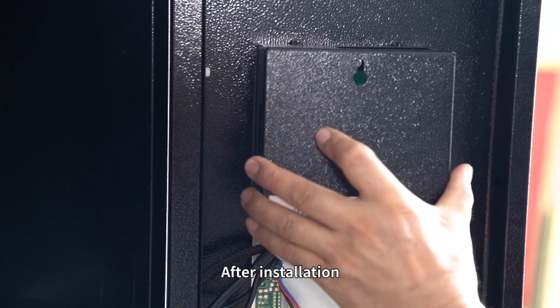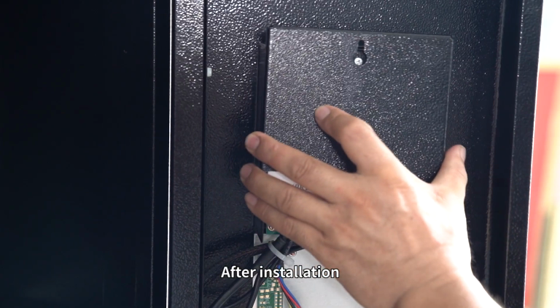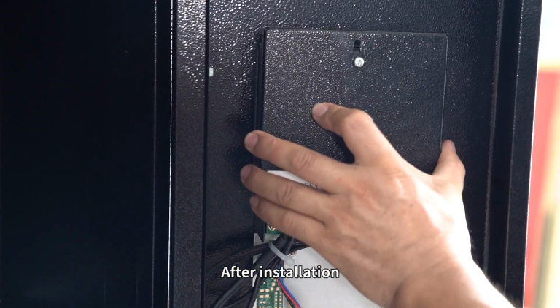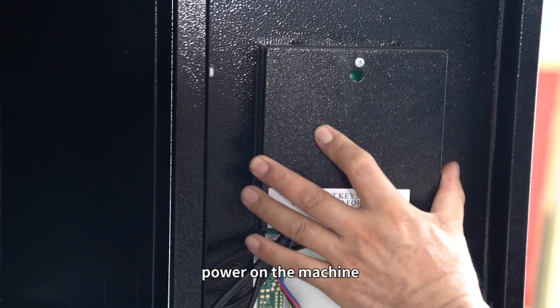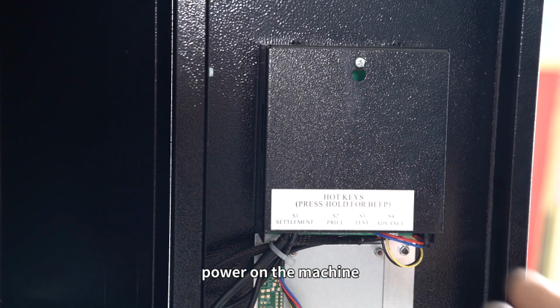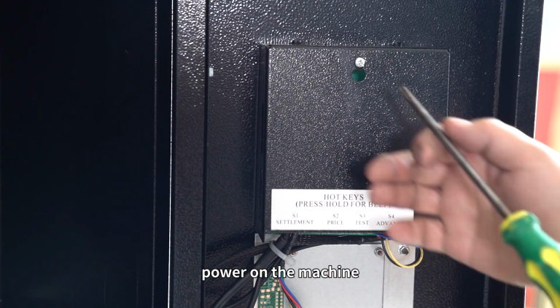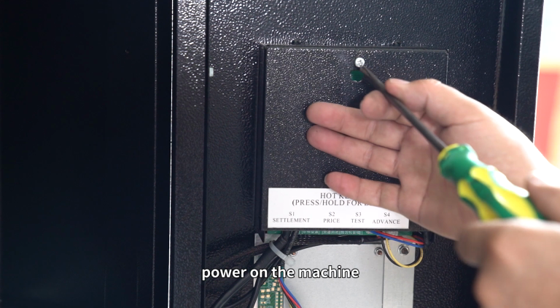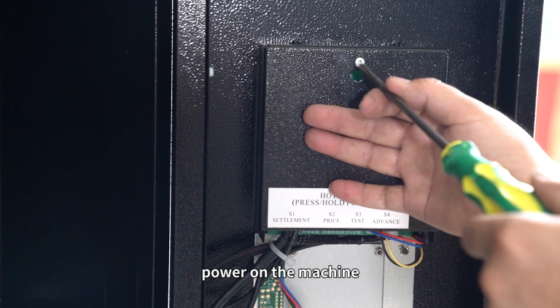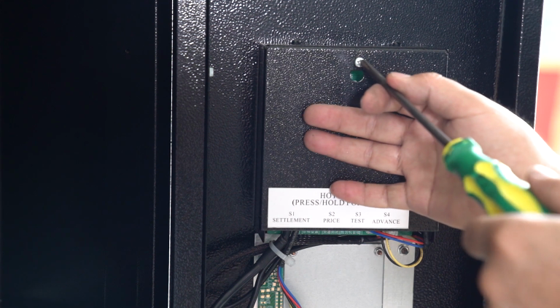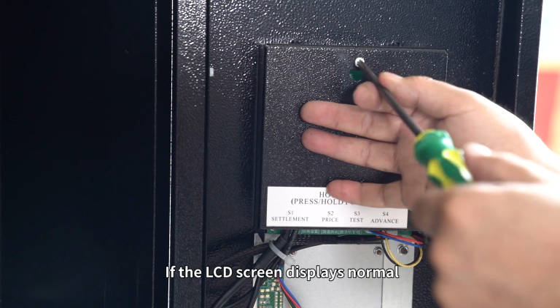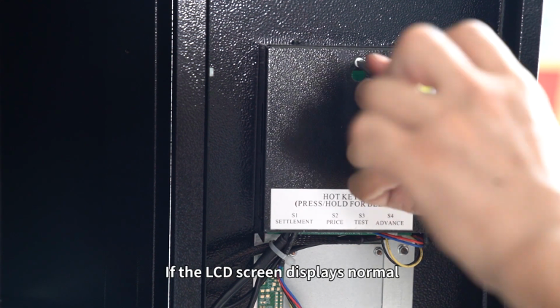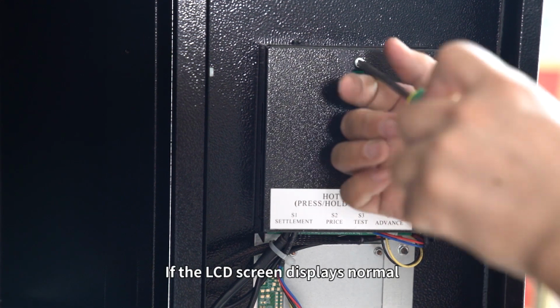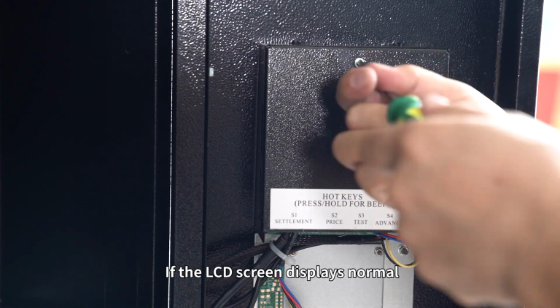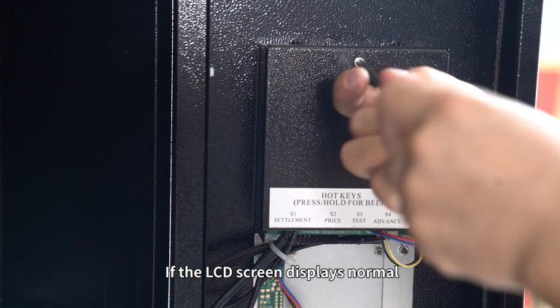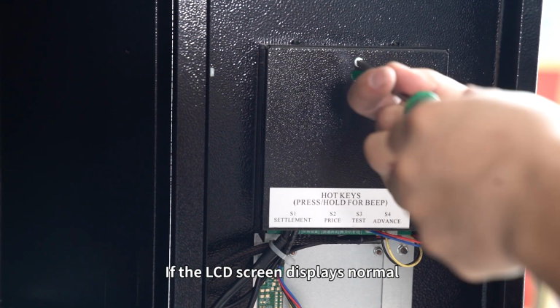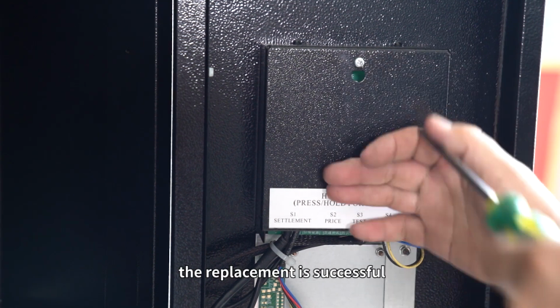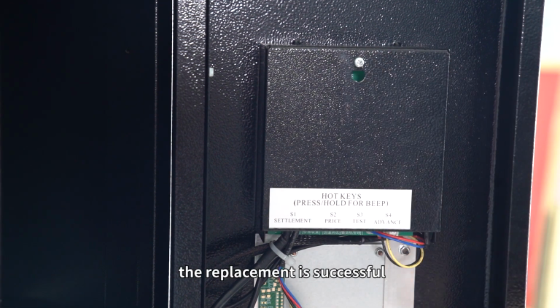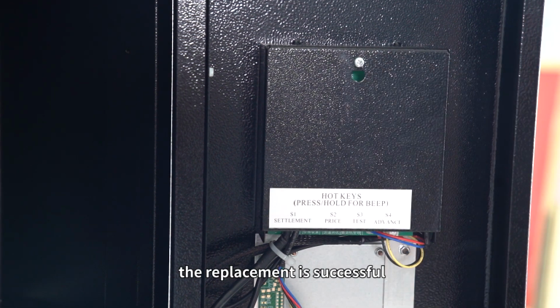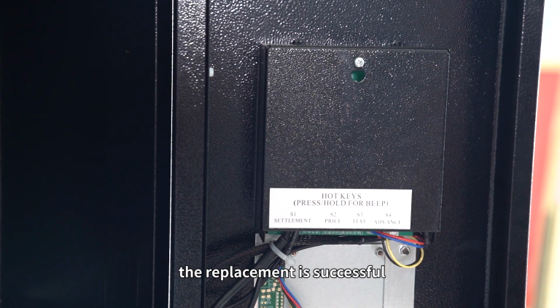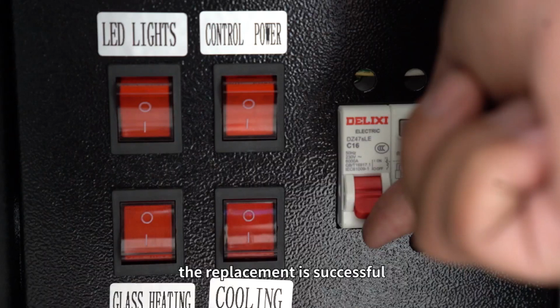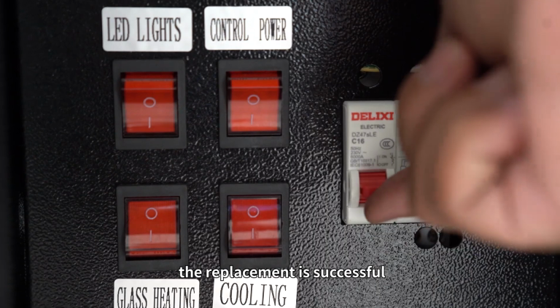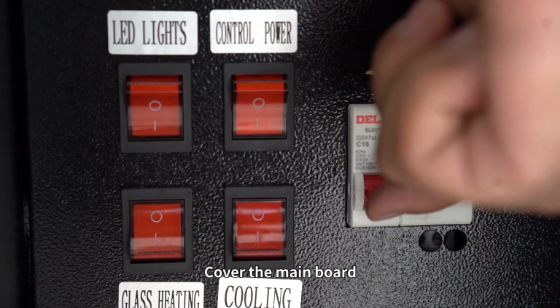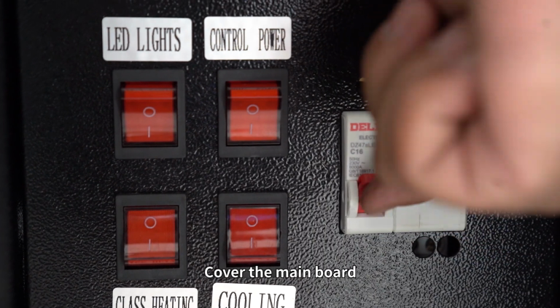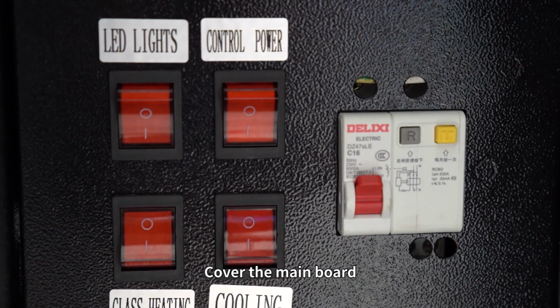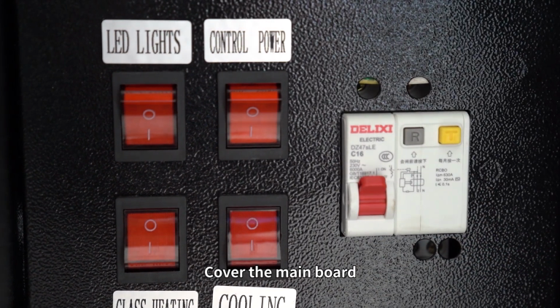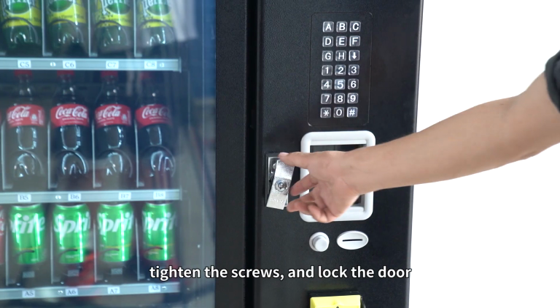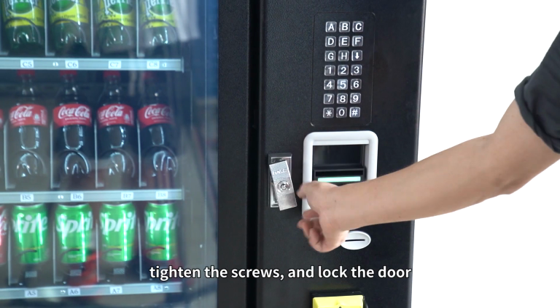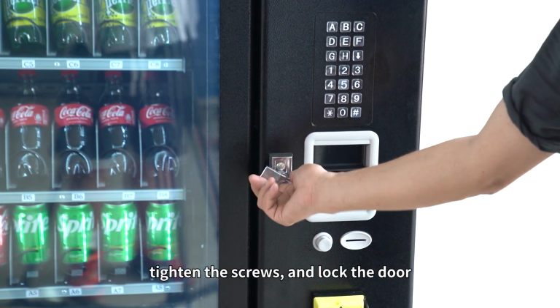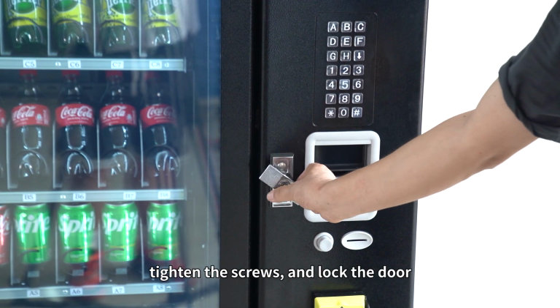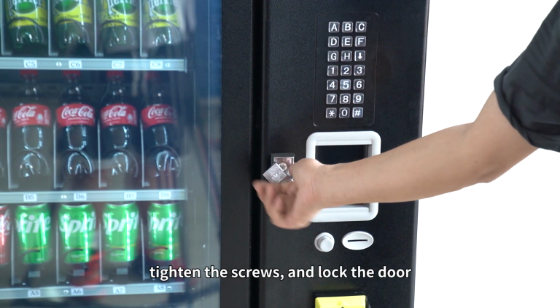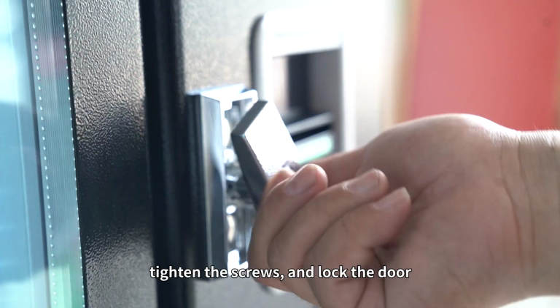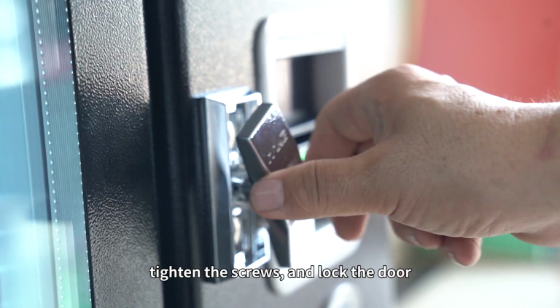After installation, power on the machine. If the LCD screen displays normal, the replacement is successful. Cover the main board, tighten the screws, and lock the door.